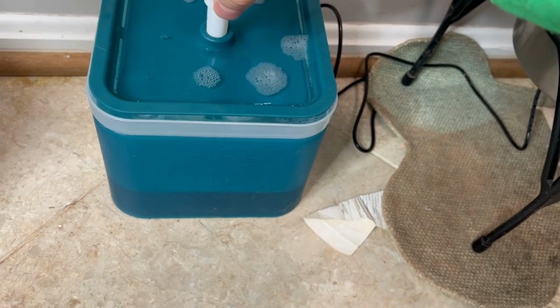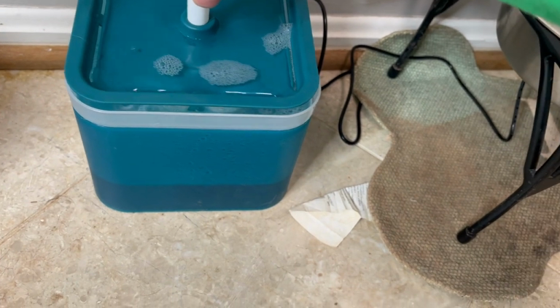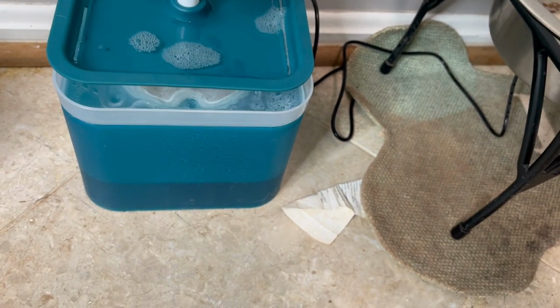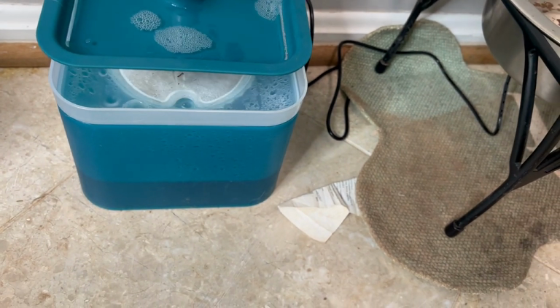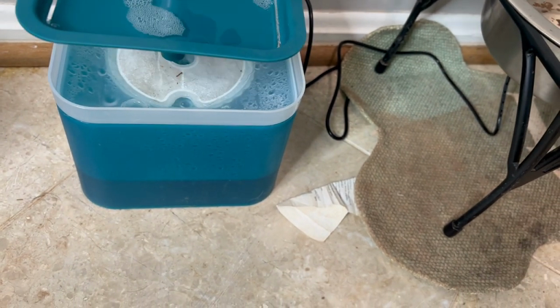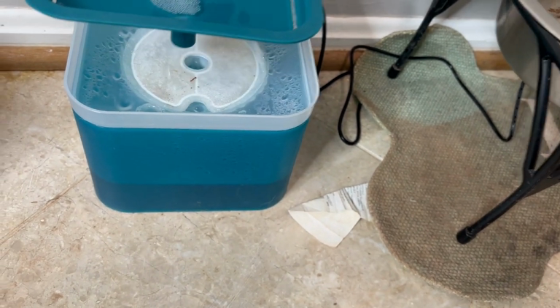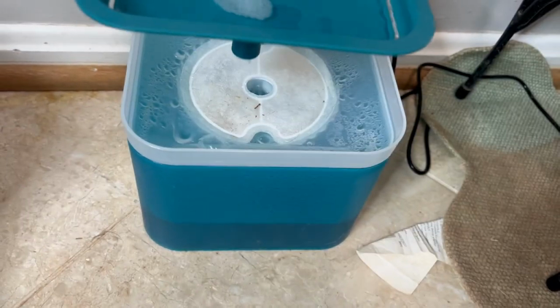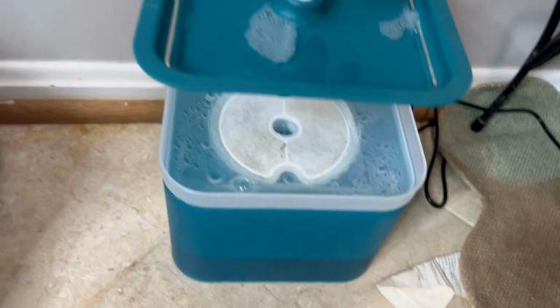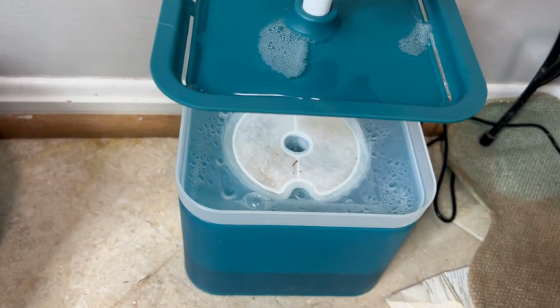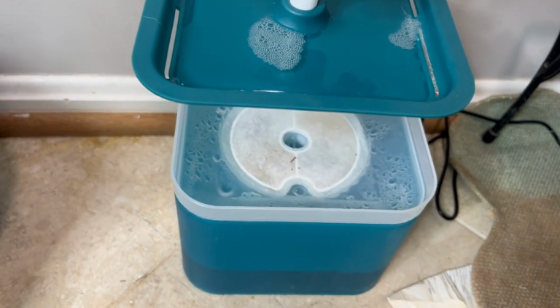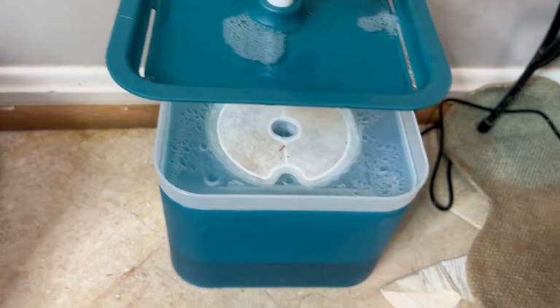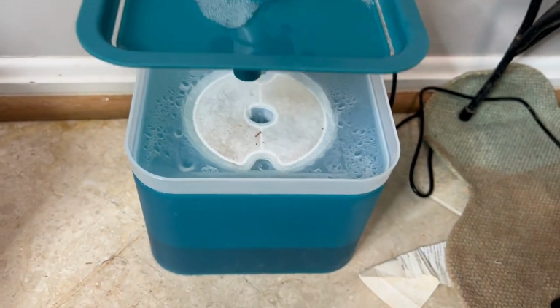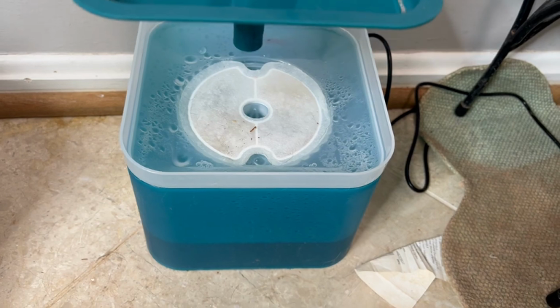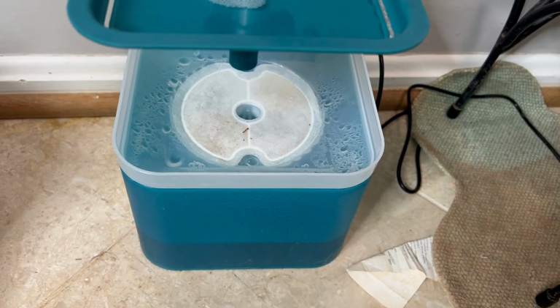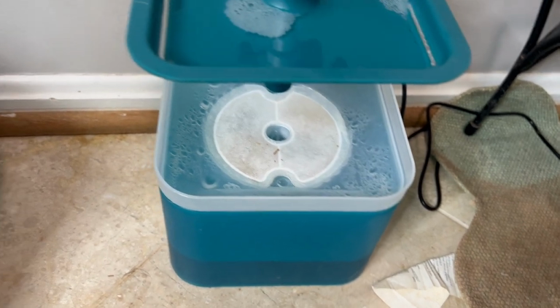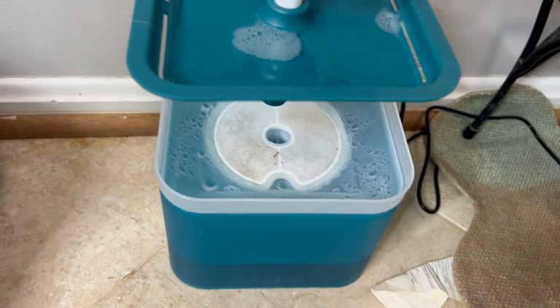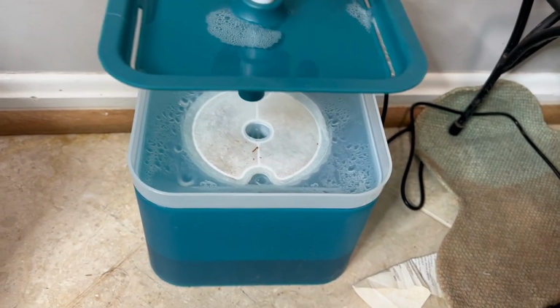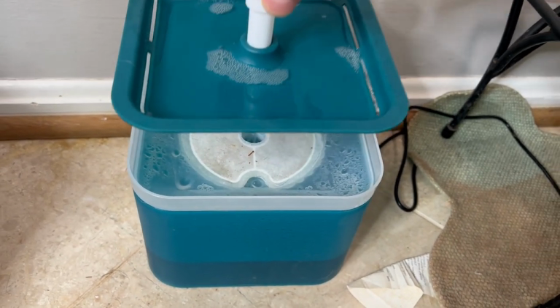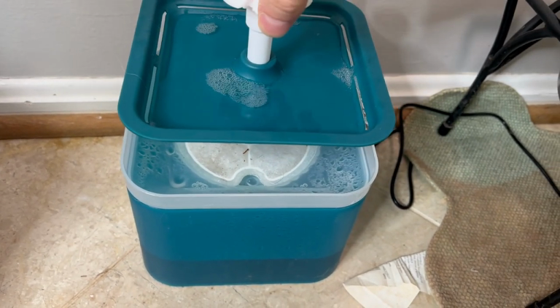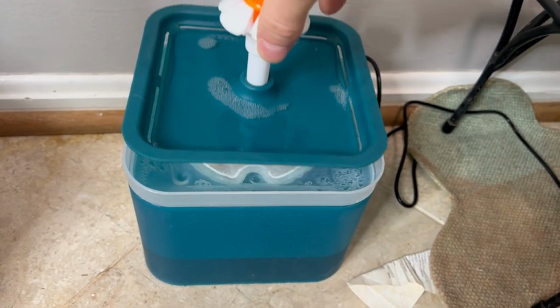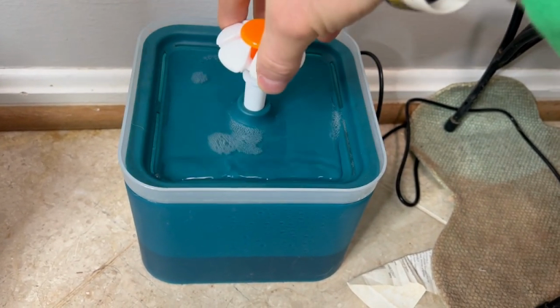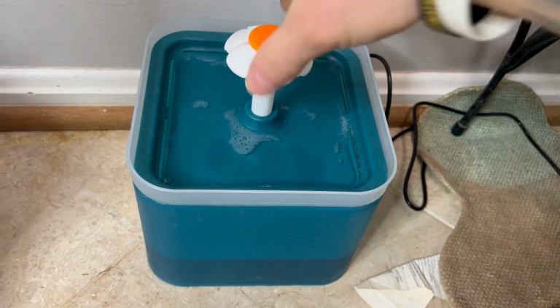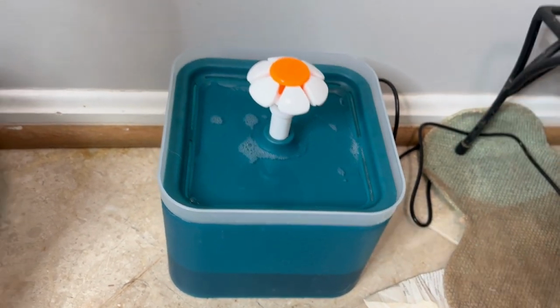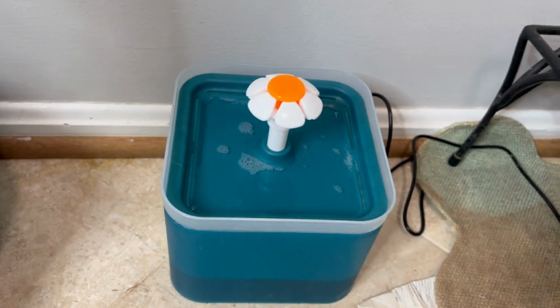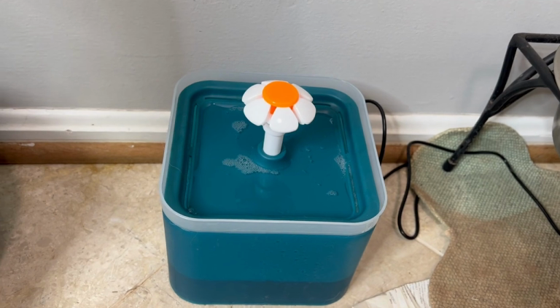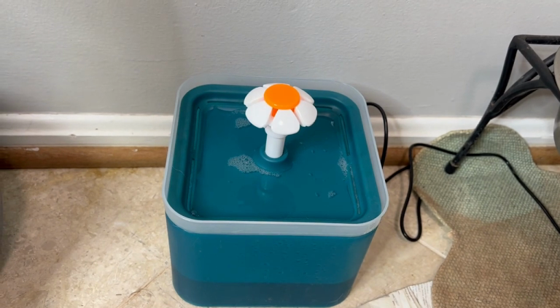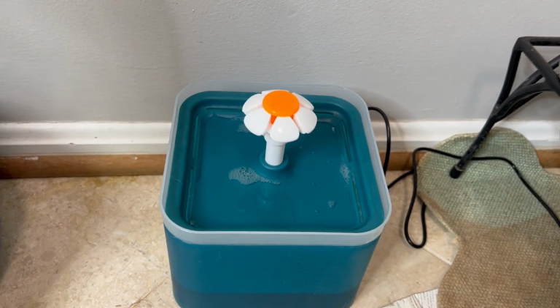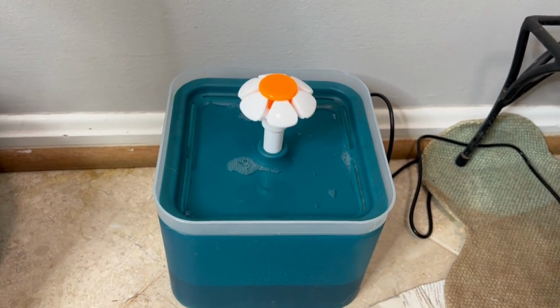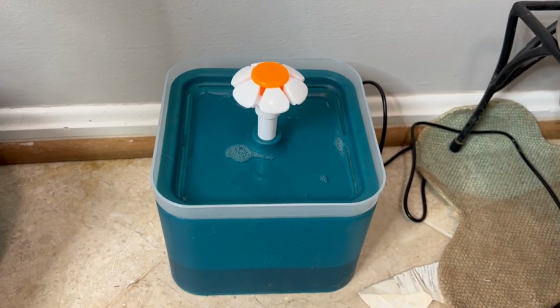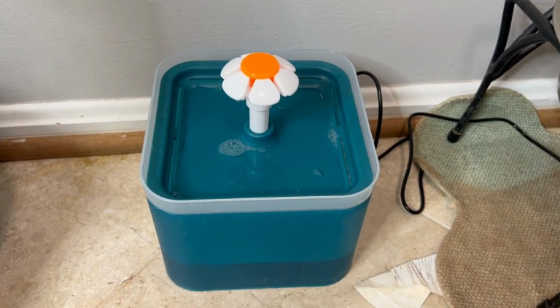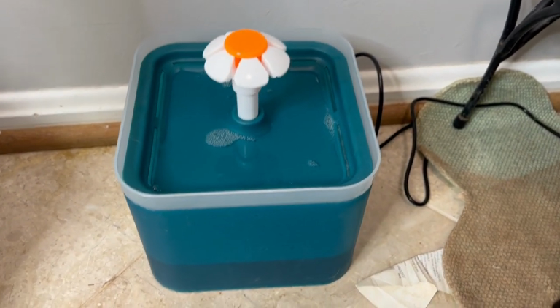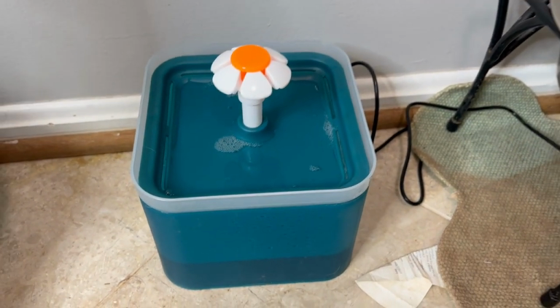So pull this out, and it's got the little container there. That white part will also come out, so stick that down in there, plug it back in, and you're good to go.